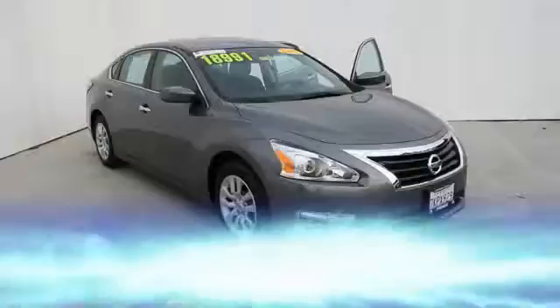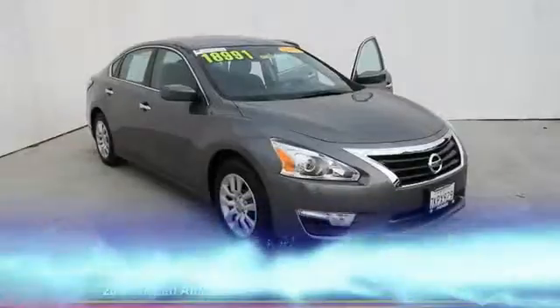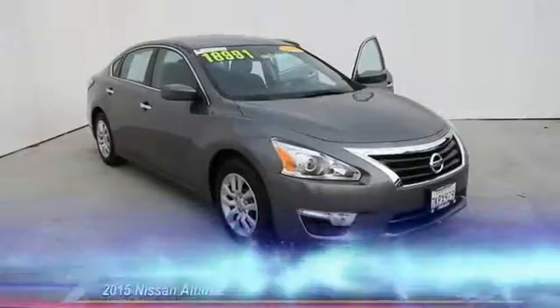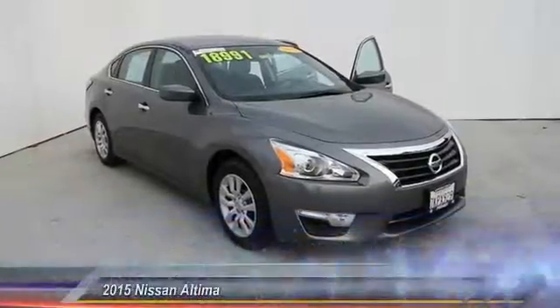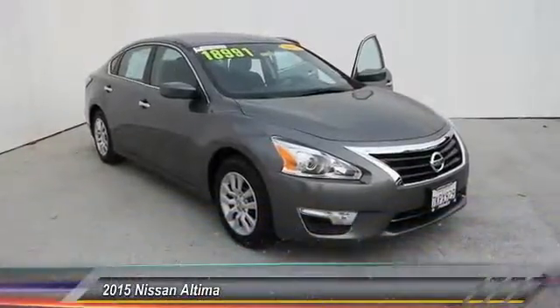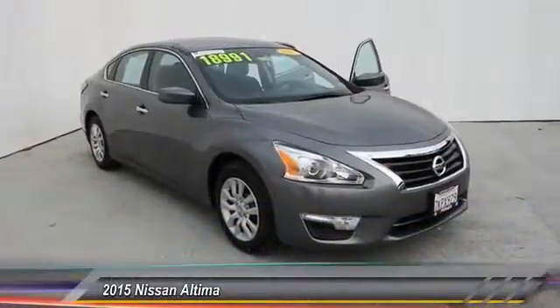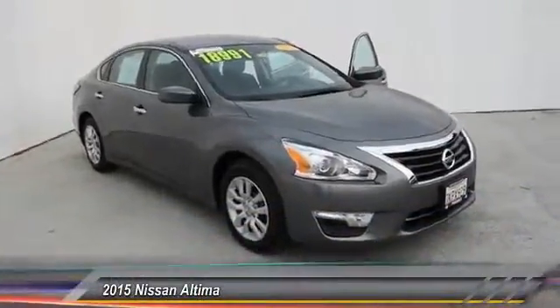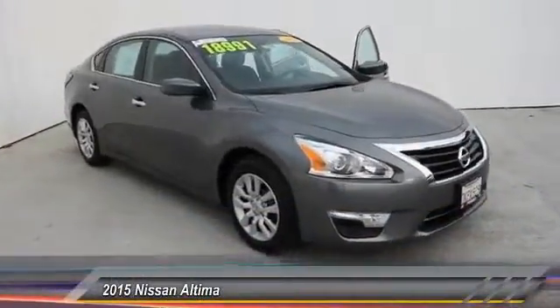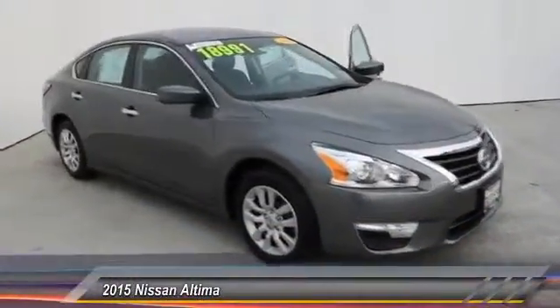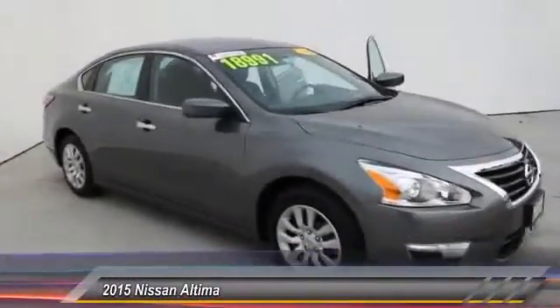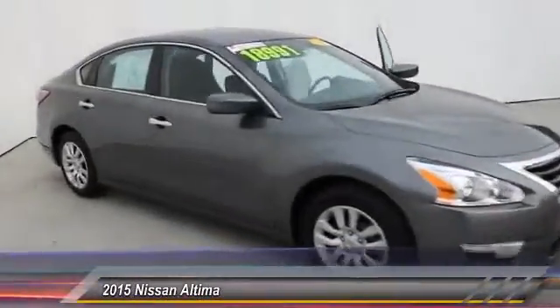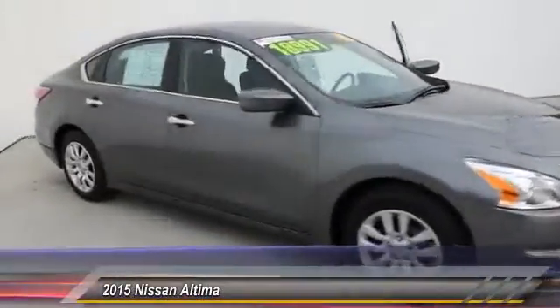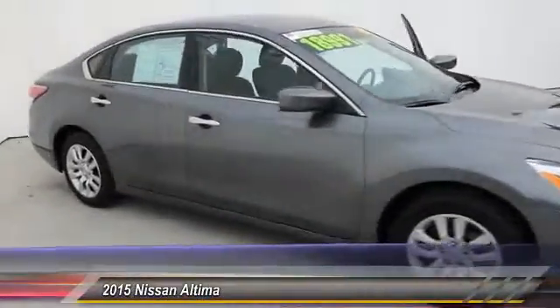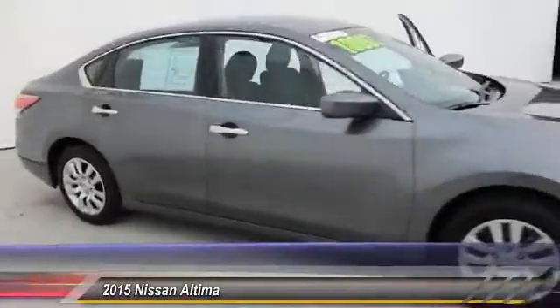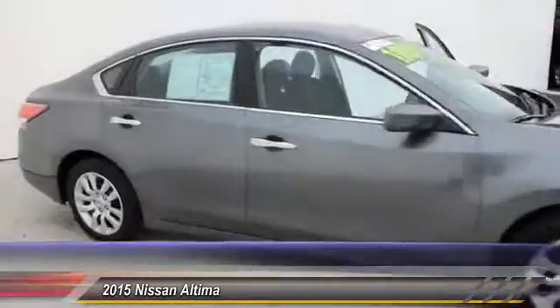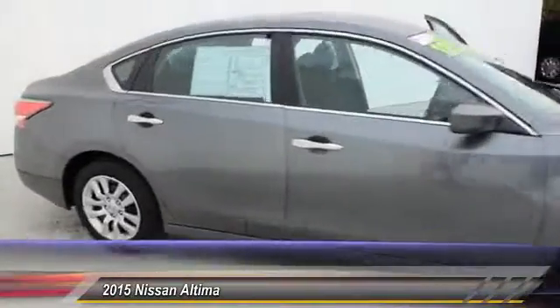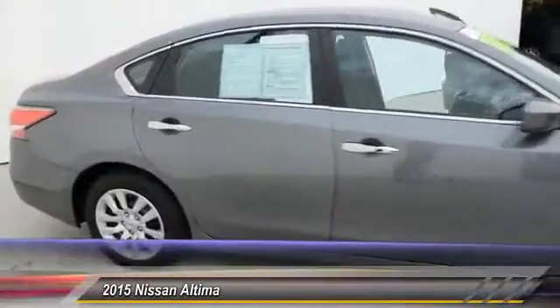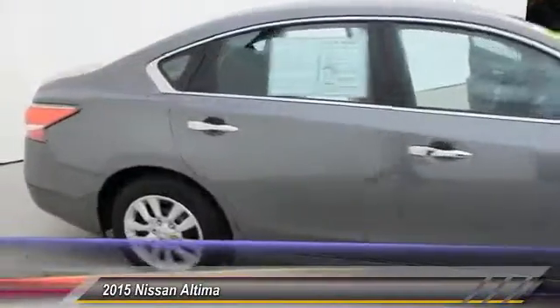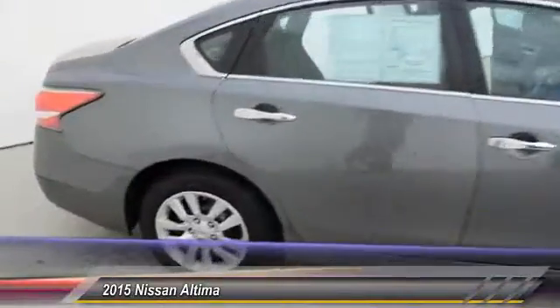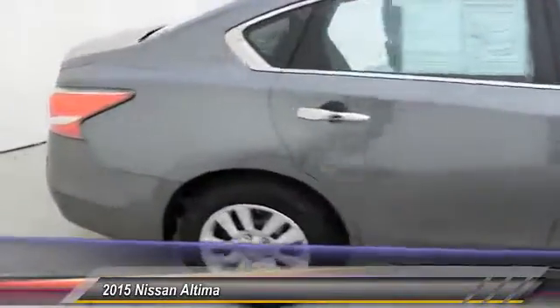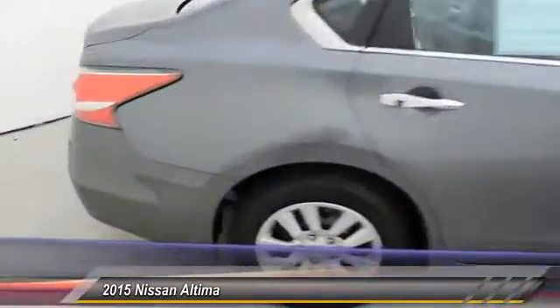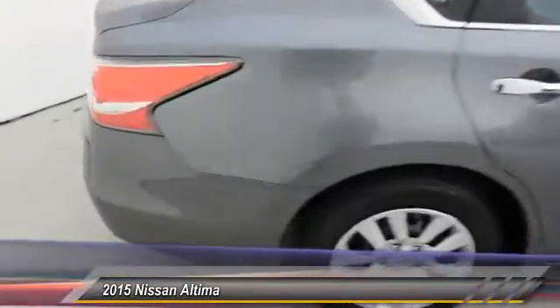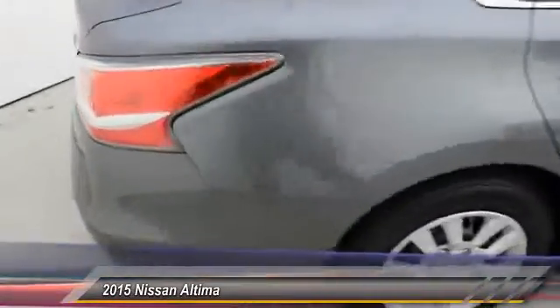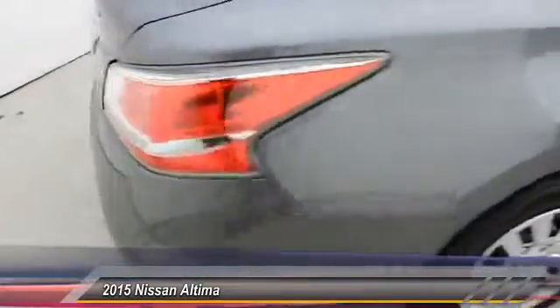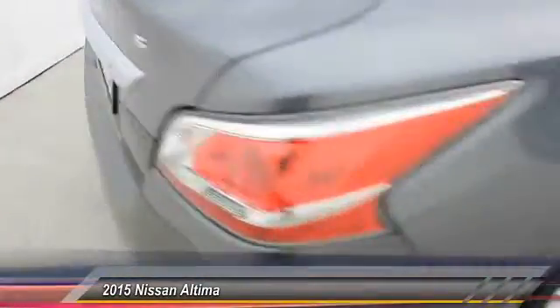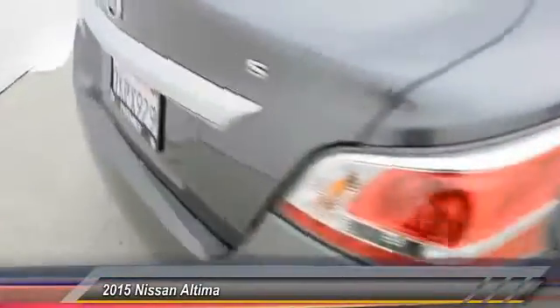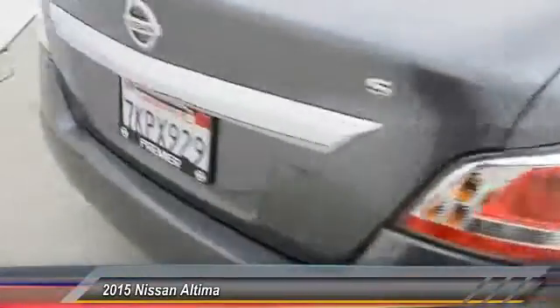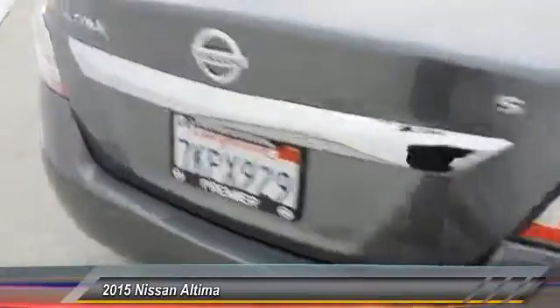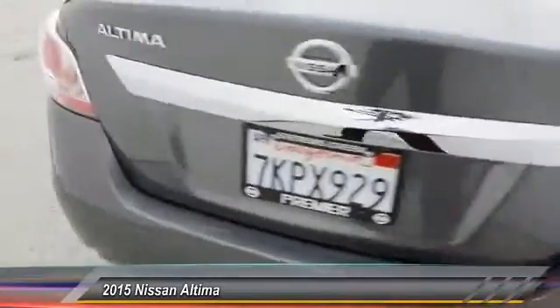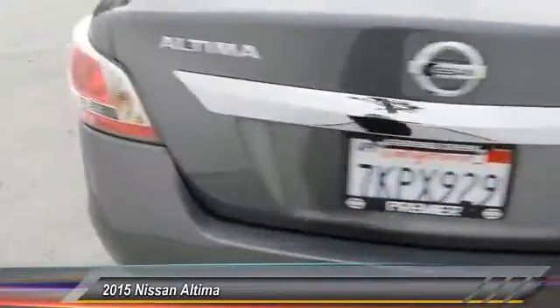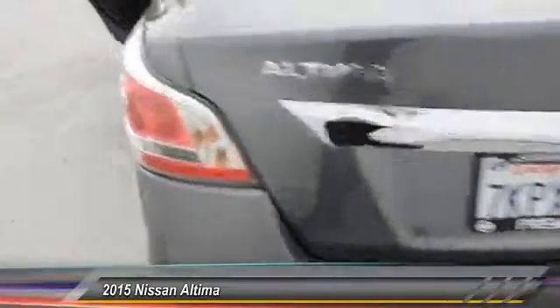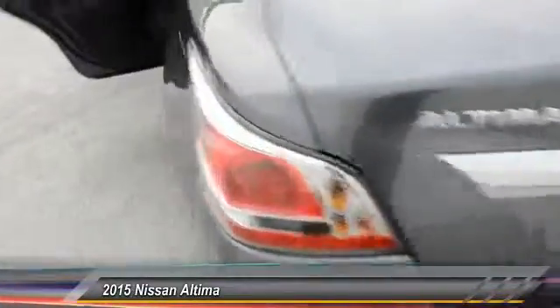The 2015 Nissan Altima. The Nissan Altima offers advanced features to make life easier, and most of the features come standard. Combine that with the powerful engine,